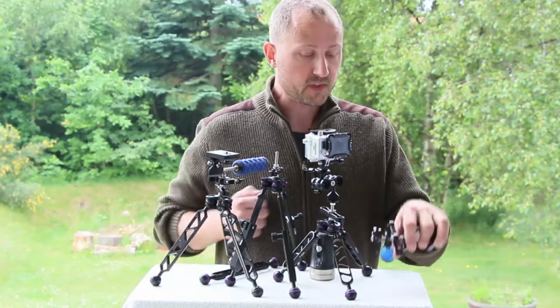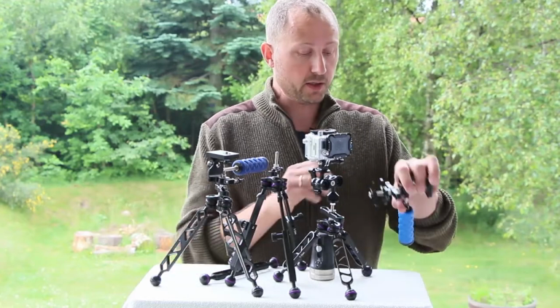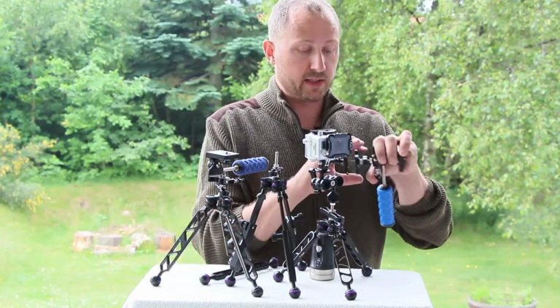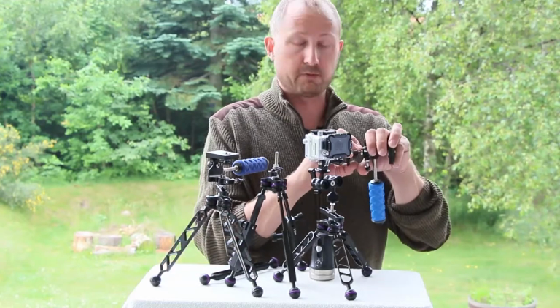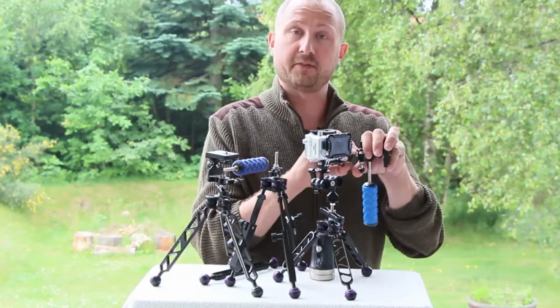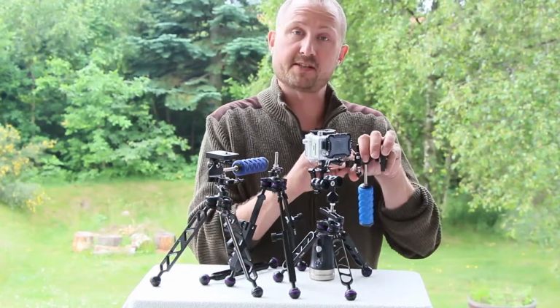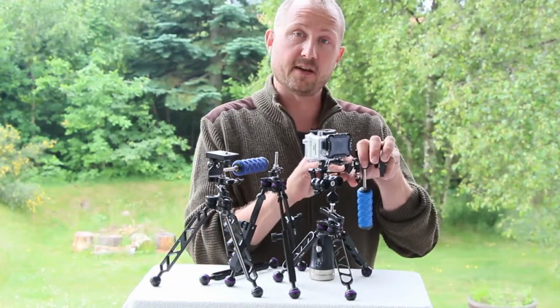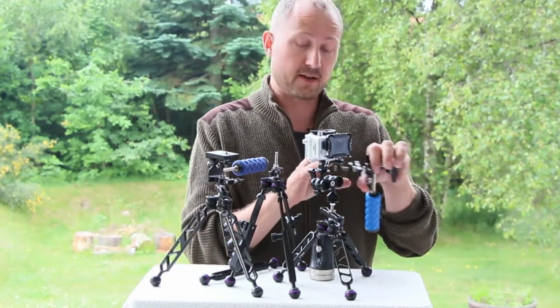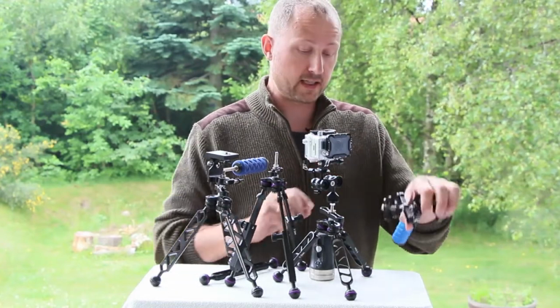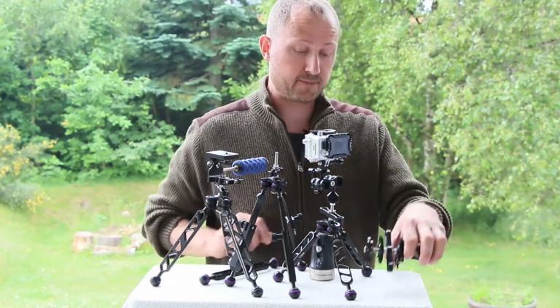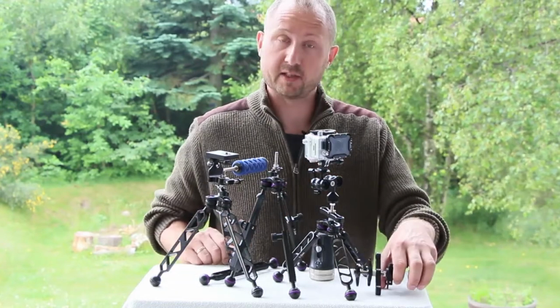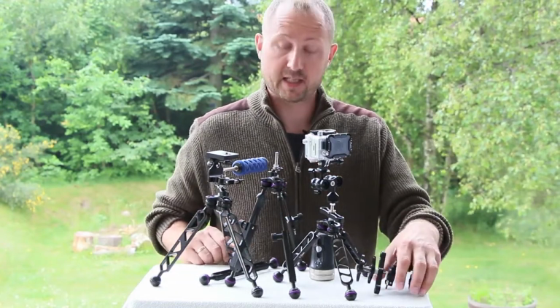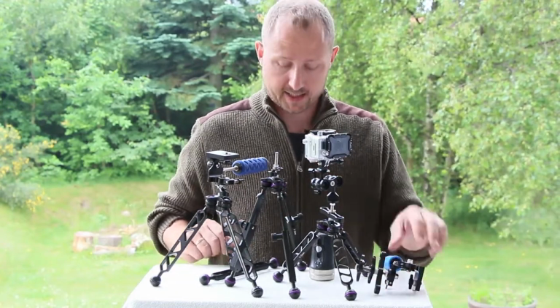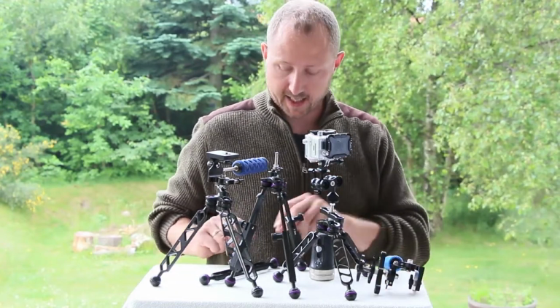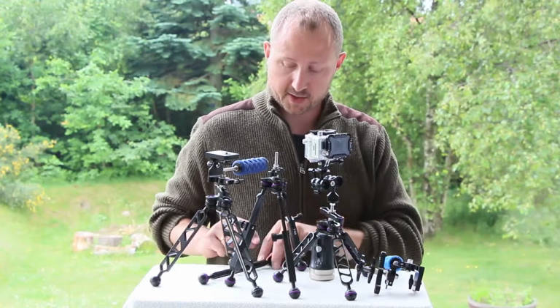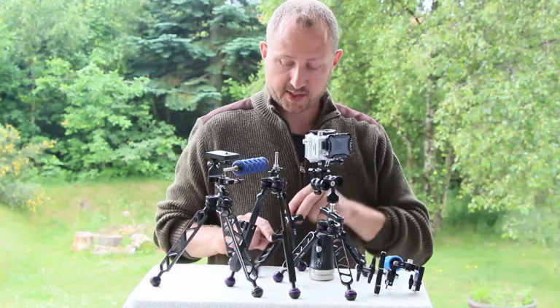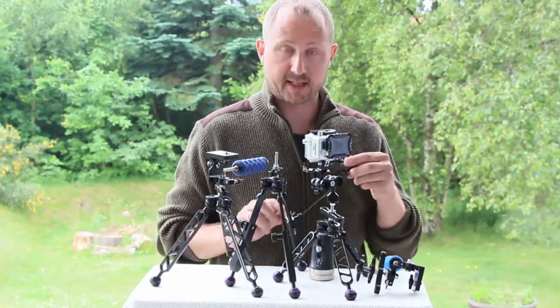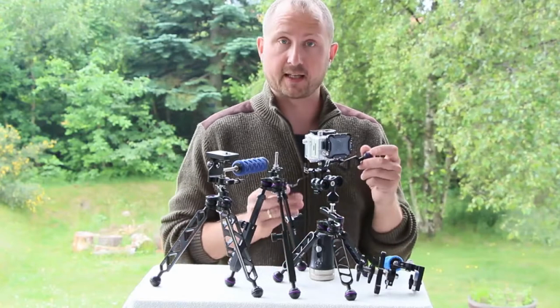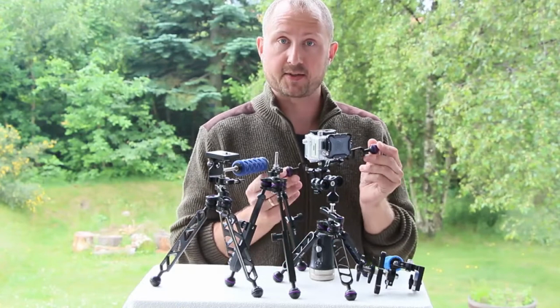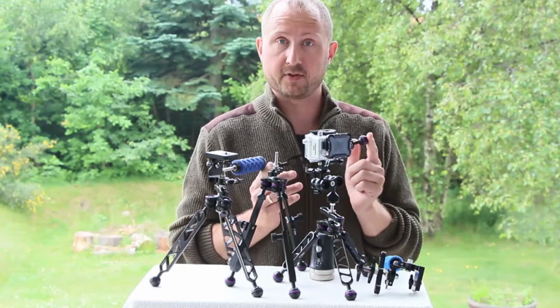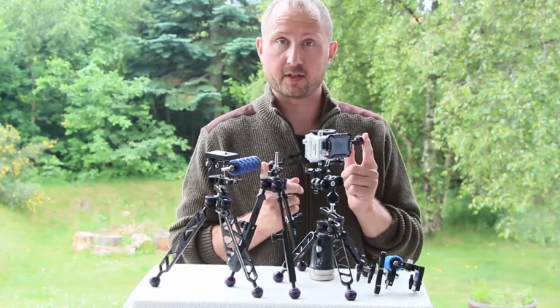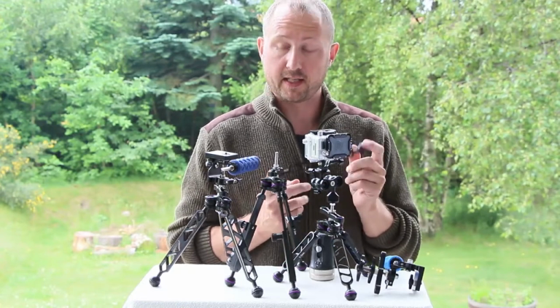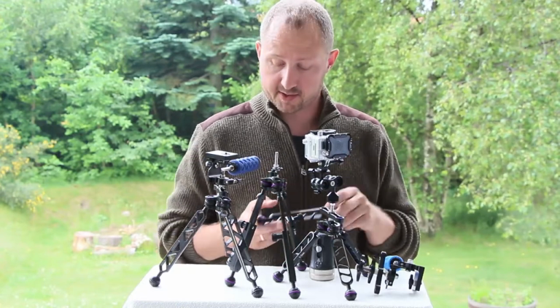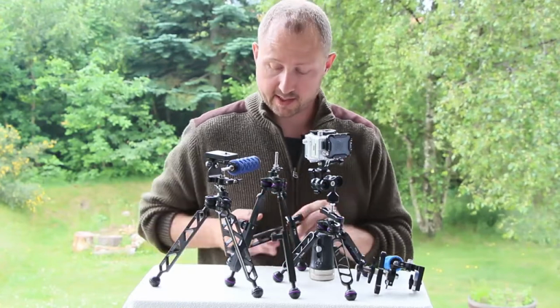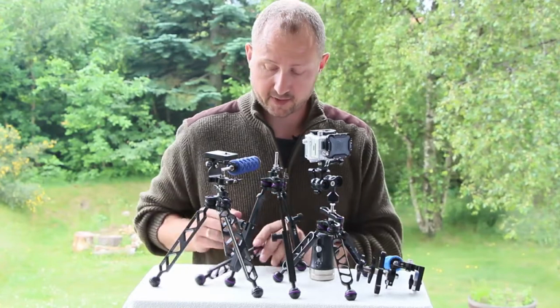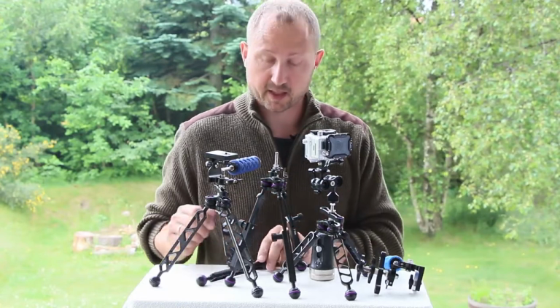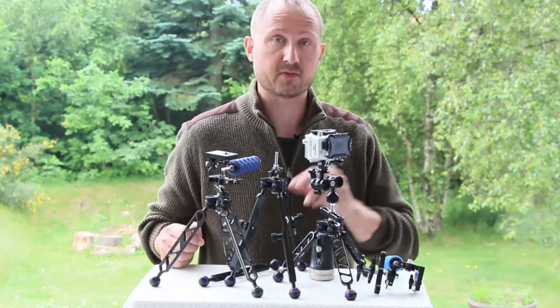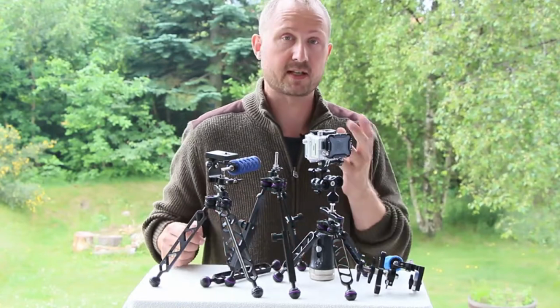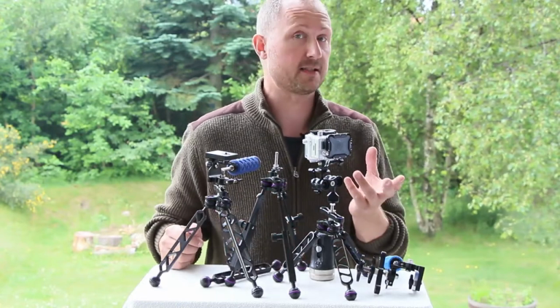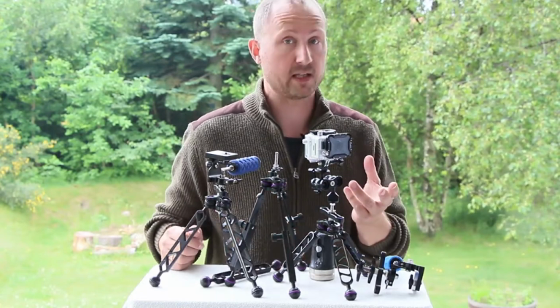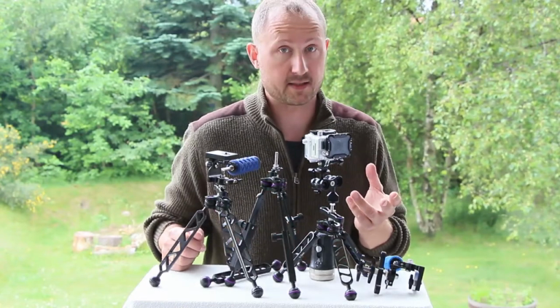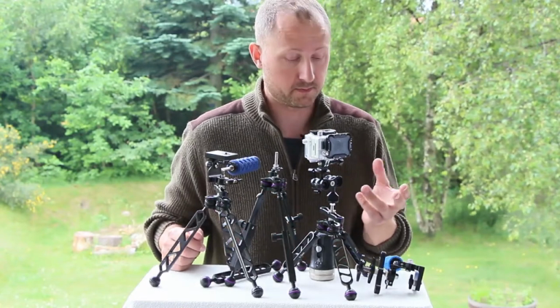They're built around this clamp from Ultralight, and you decide the length of your legs yourself — you can have different kinds of legs on them.